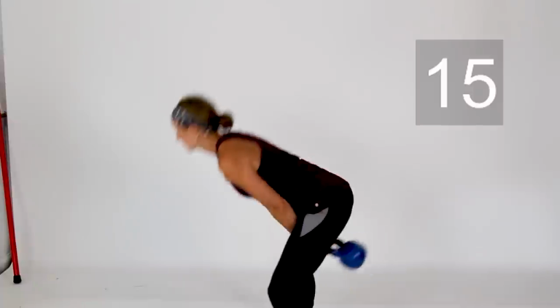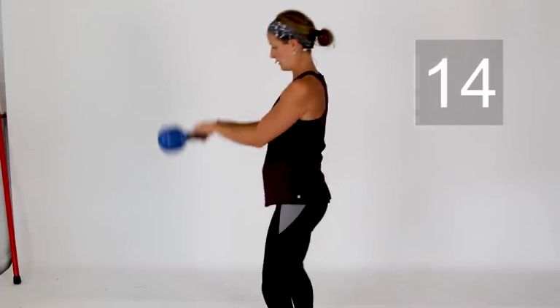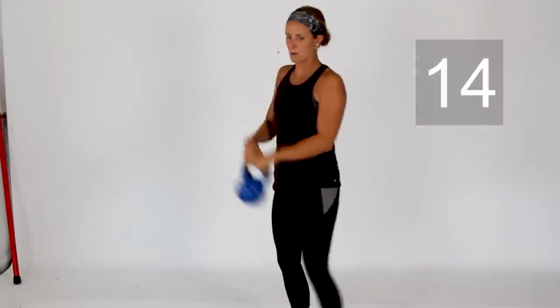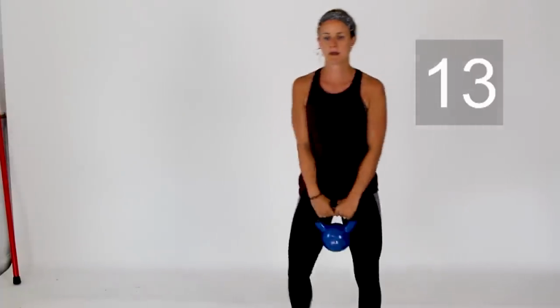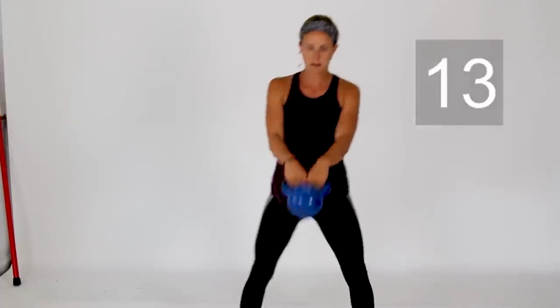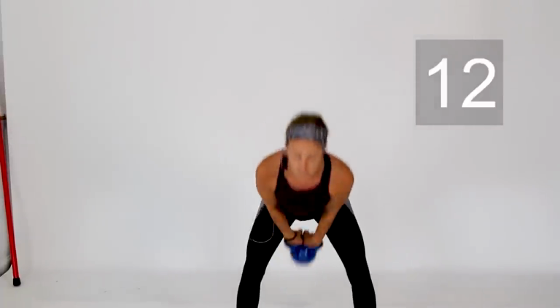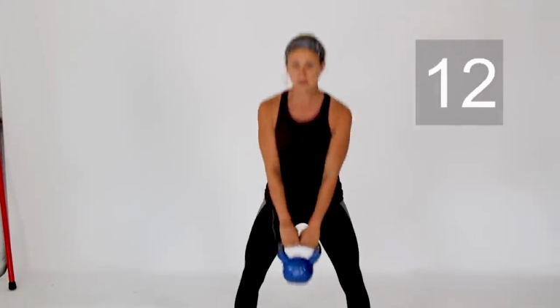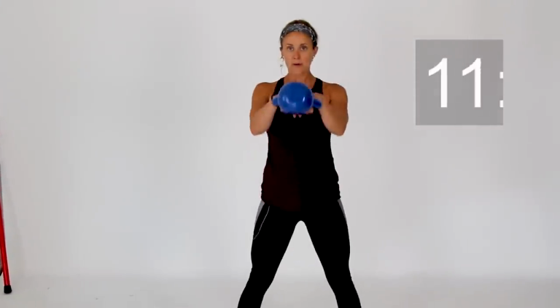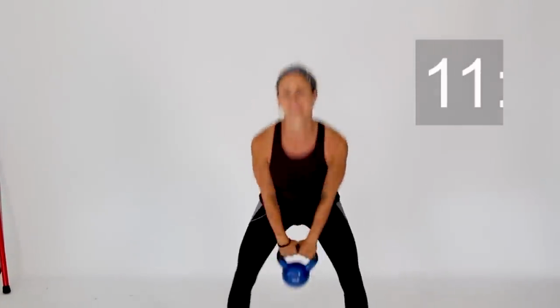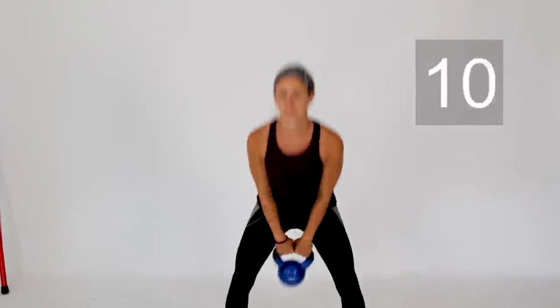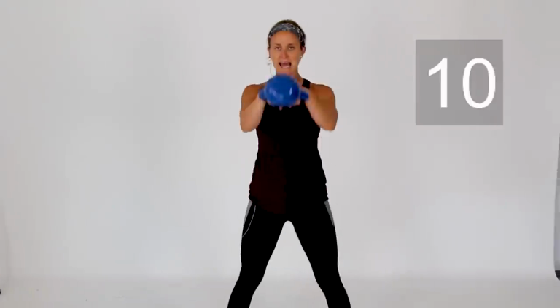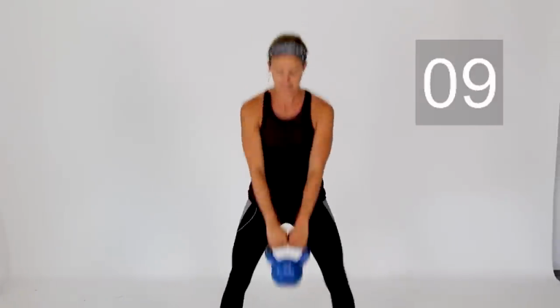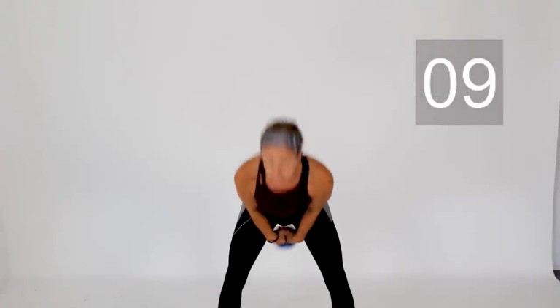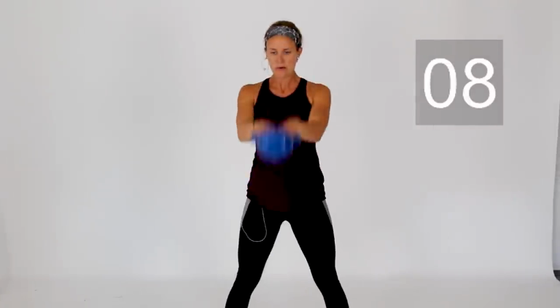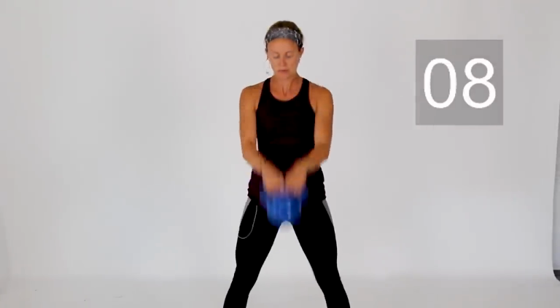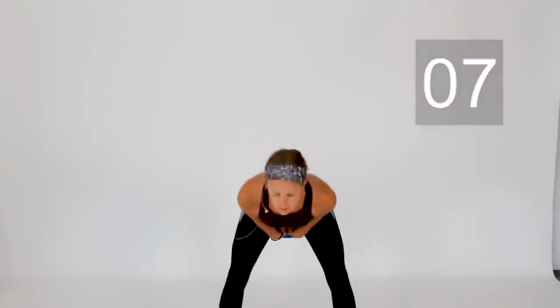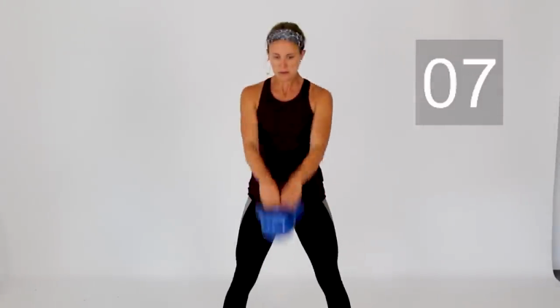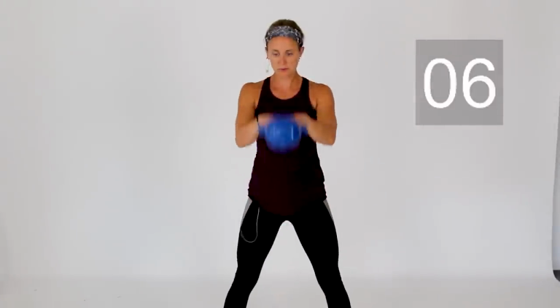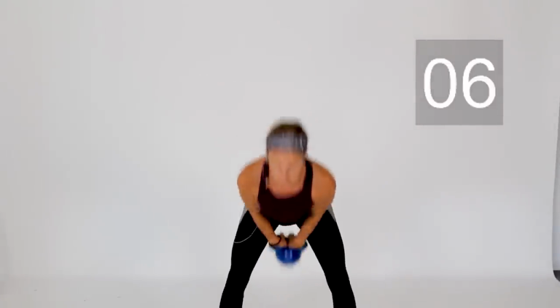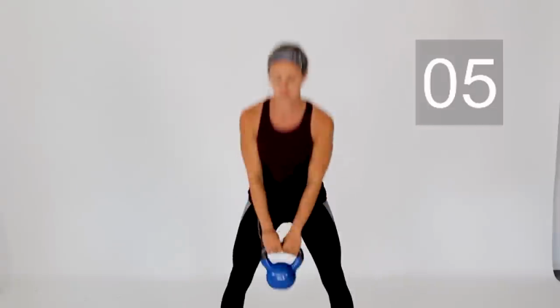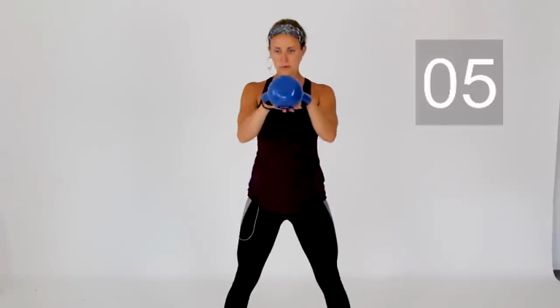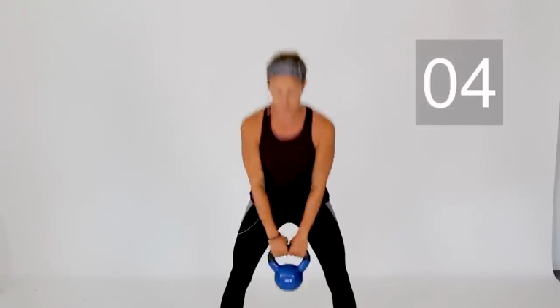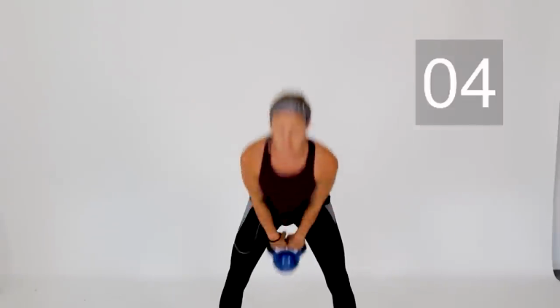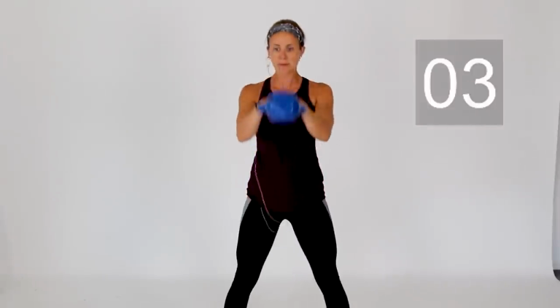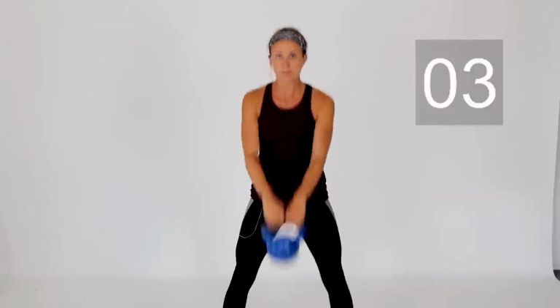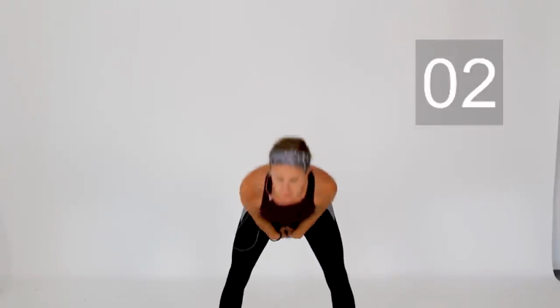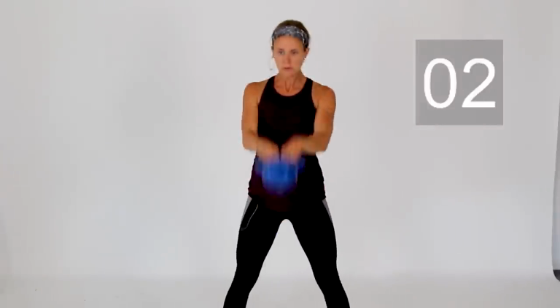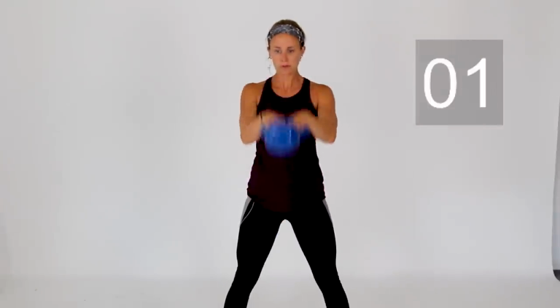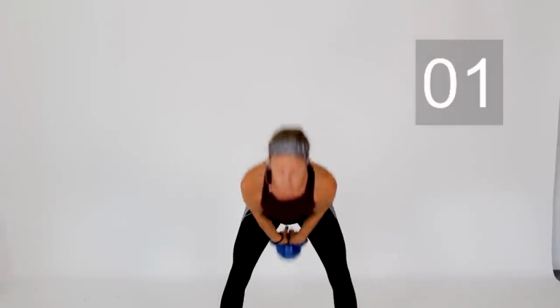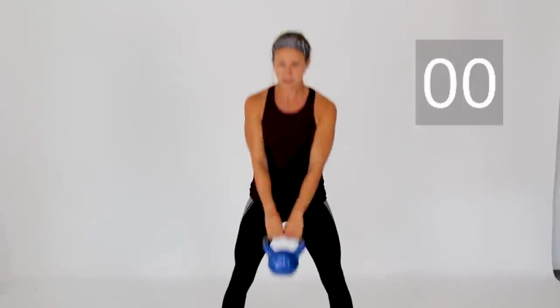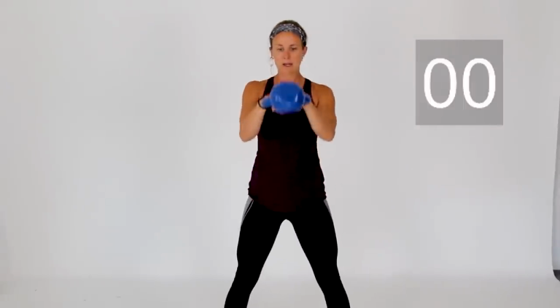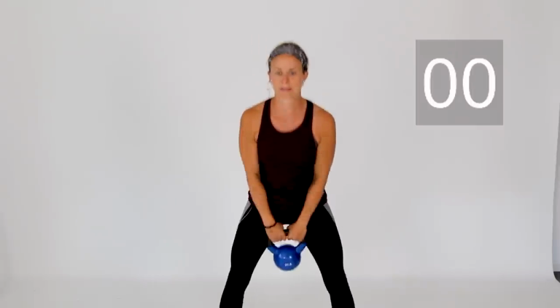Keep it going — staying here for another 10 seconds. Last couple of swings right here and rest.